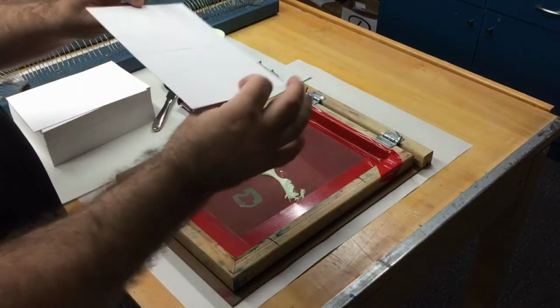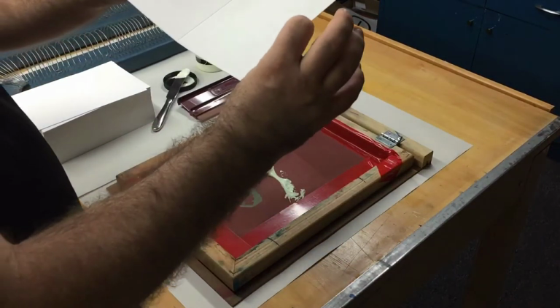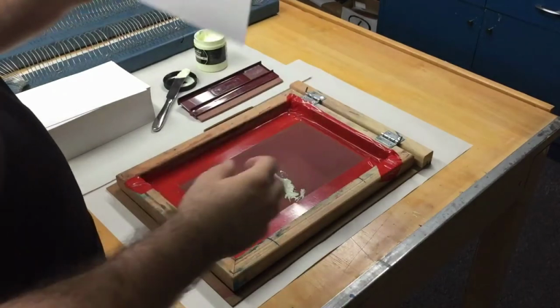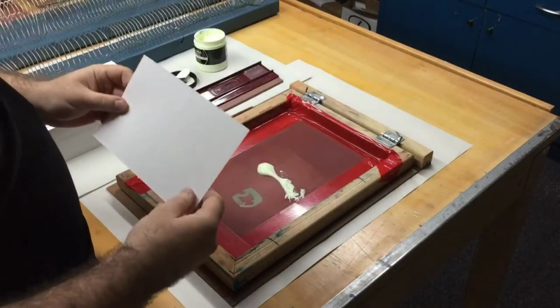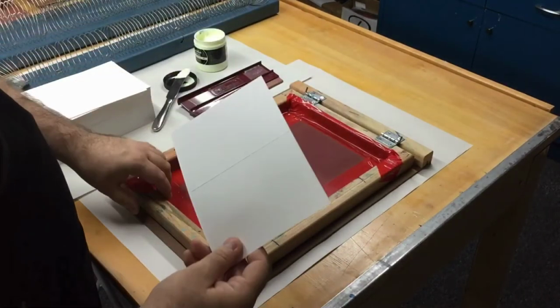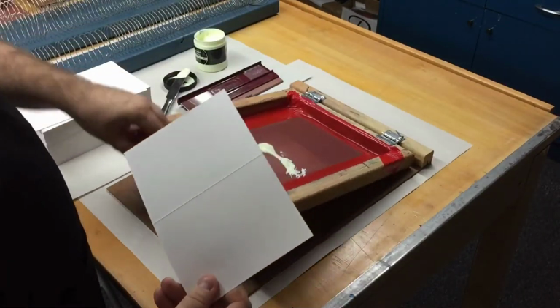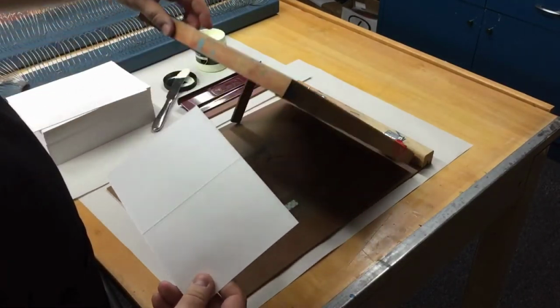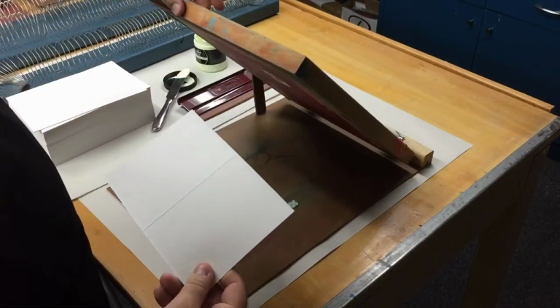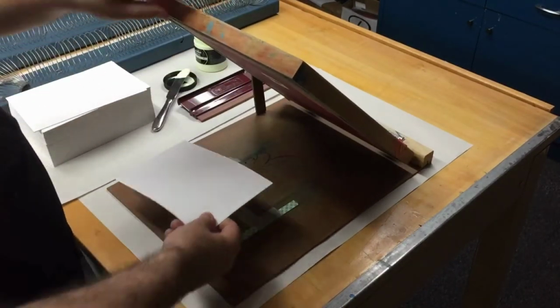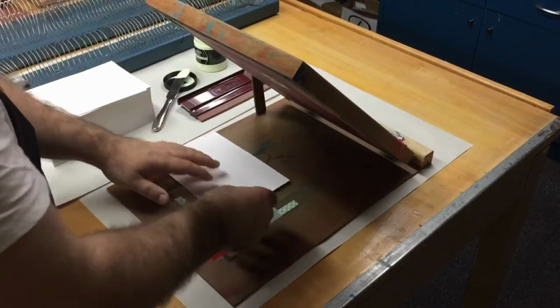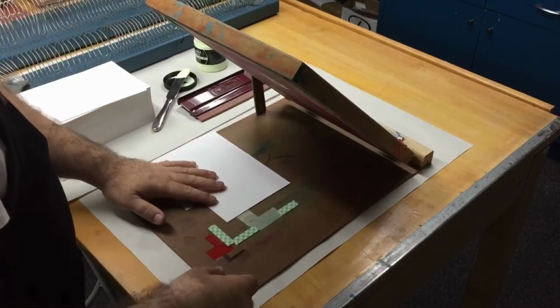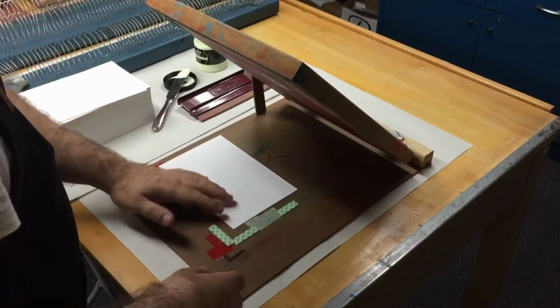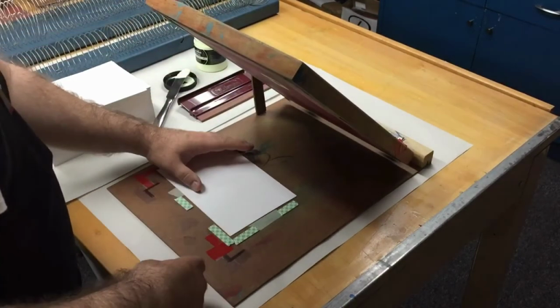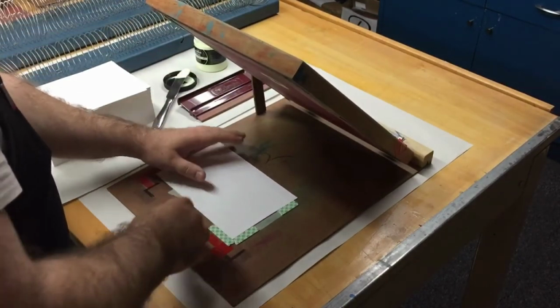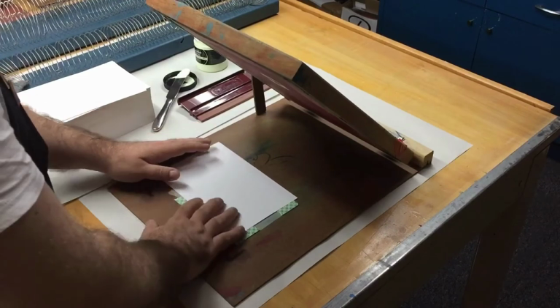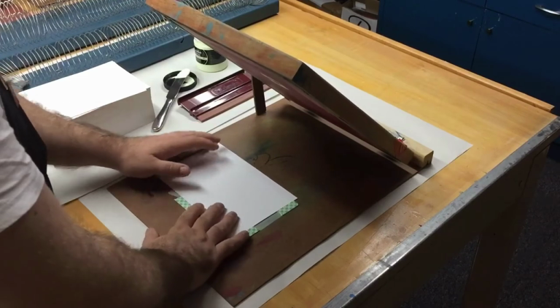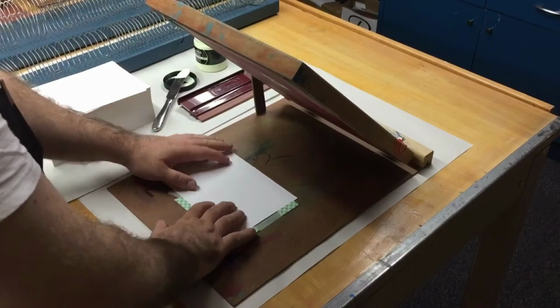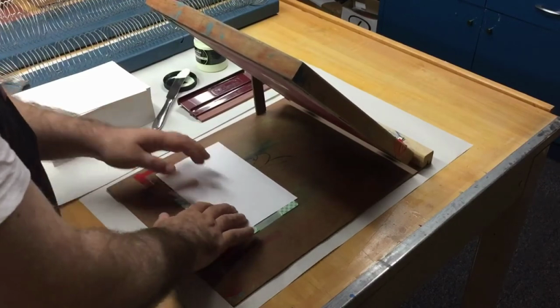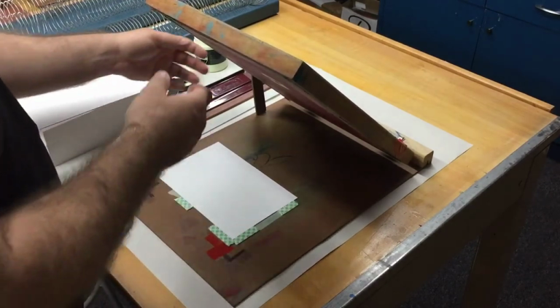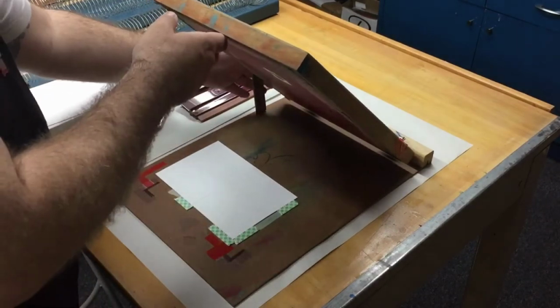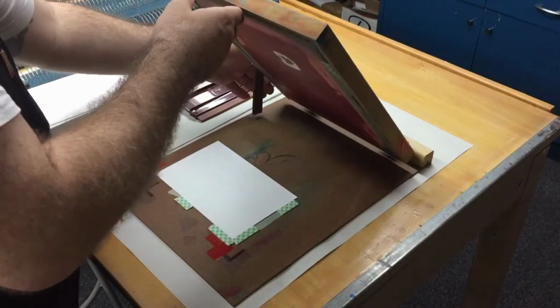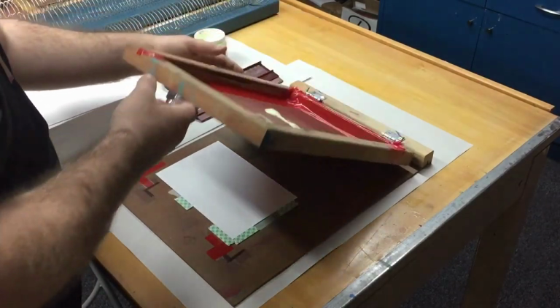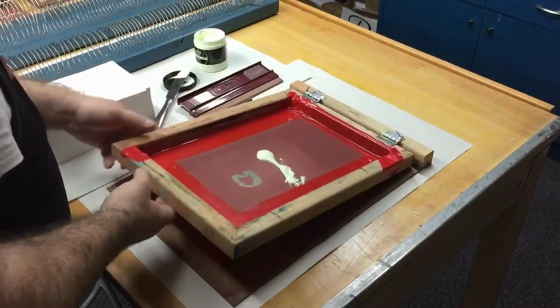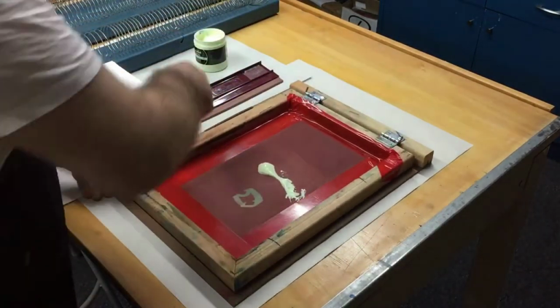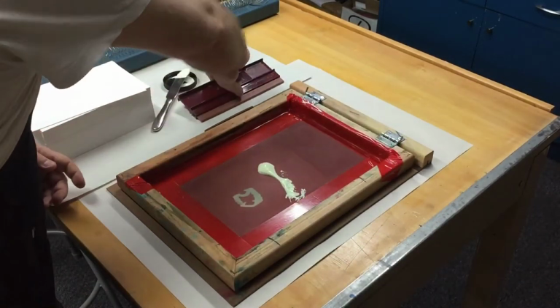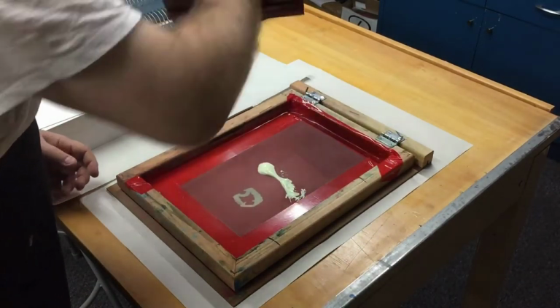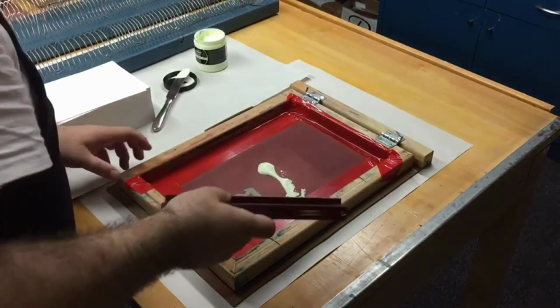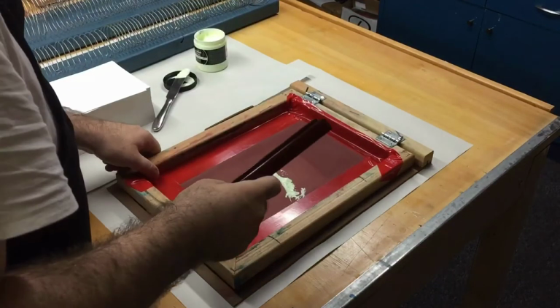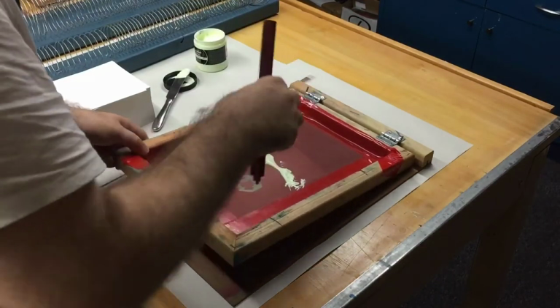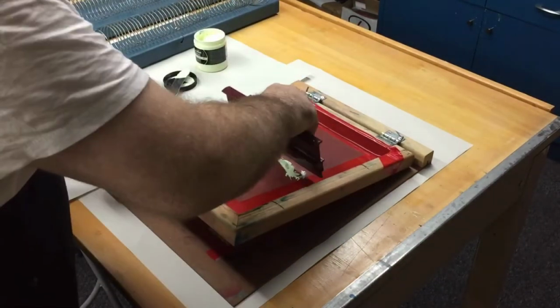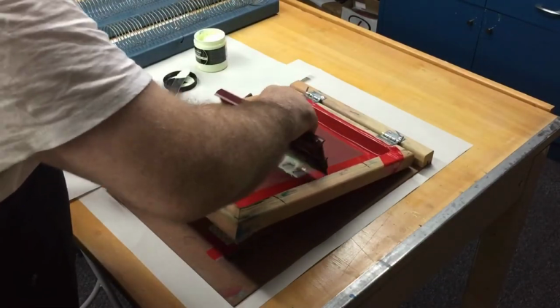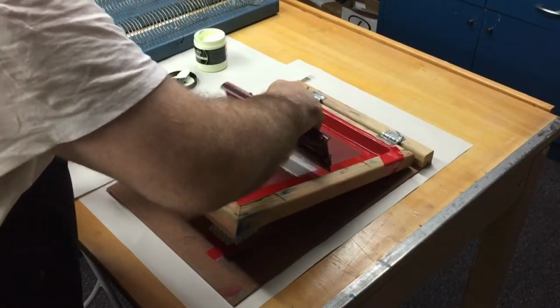These blank cards are all cut the same size — they slide right into the registration tabs I've put together, so they're the same every time. We're just going to check.